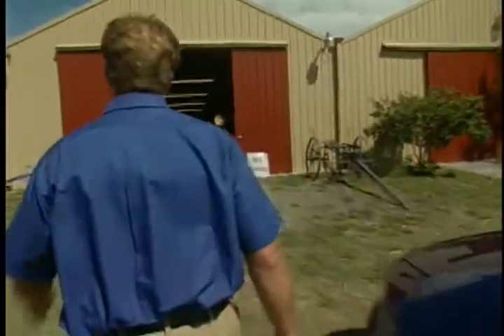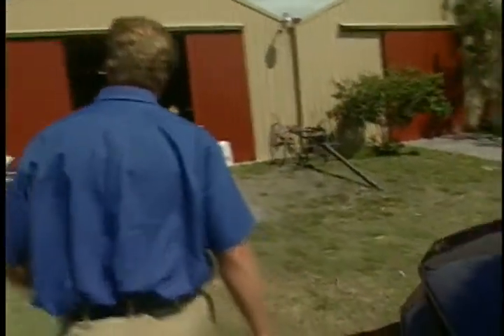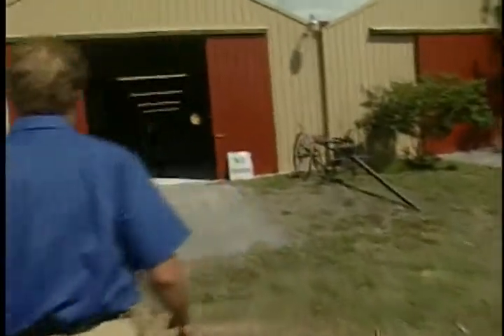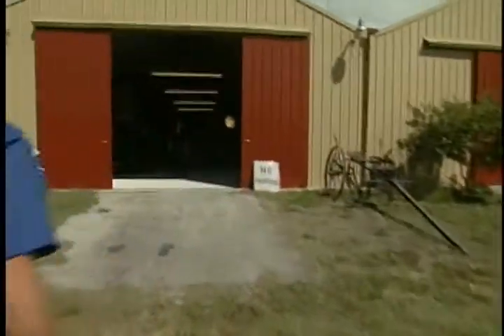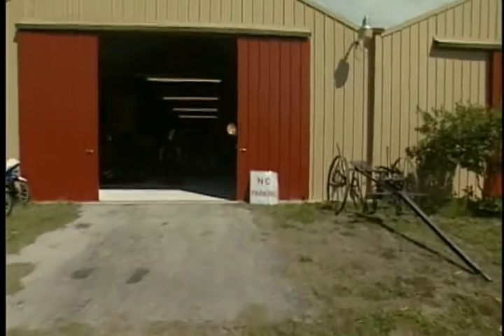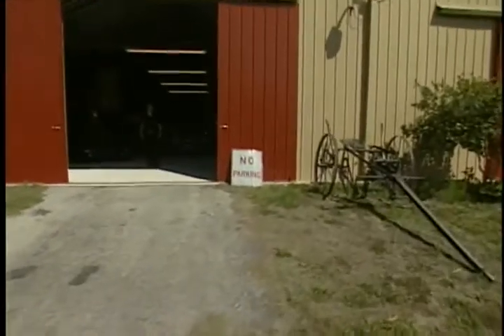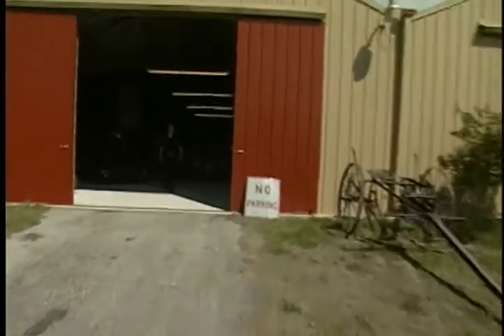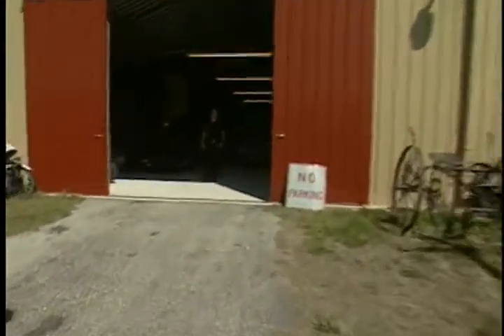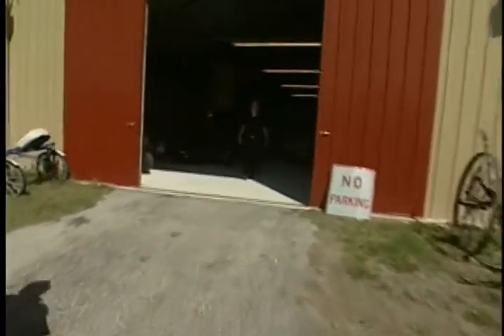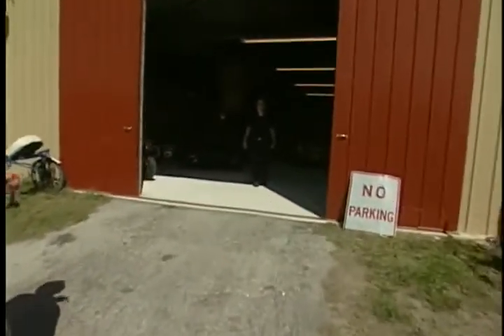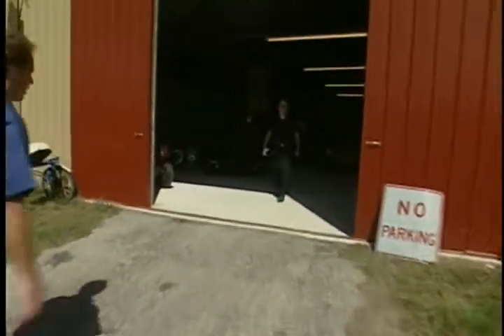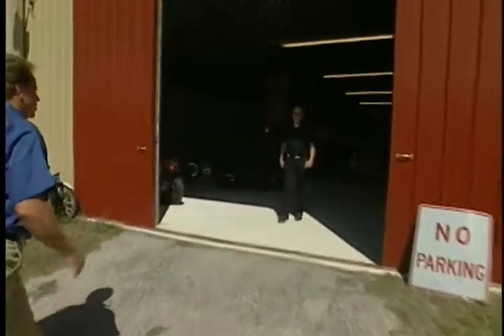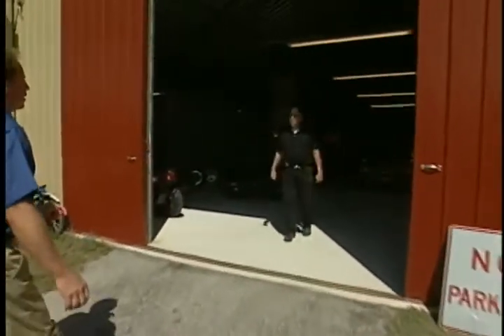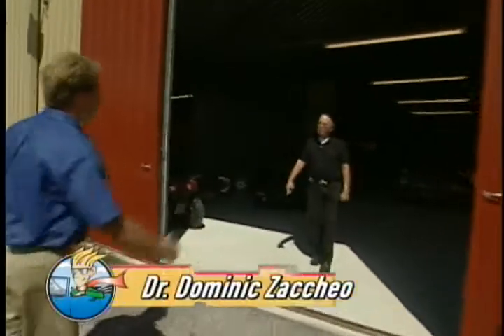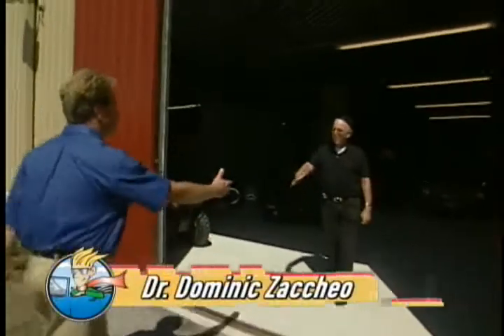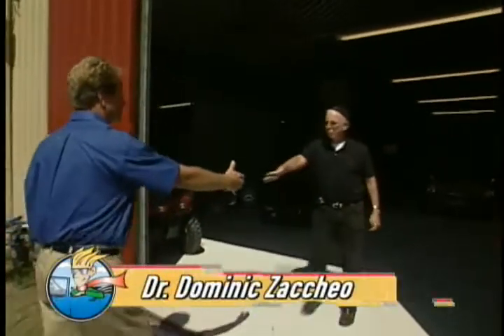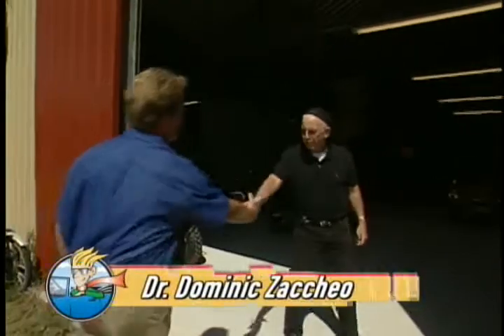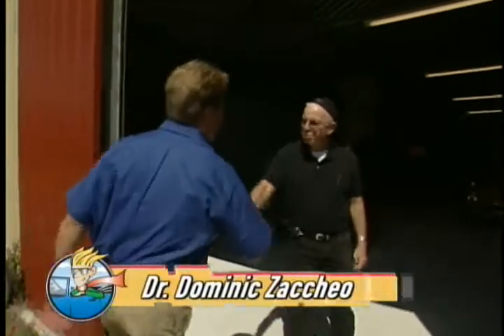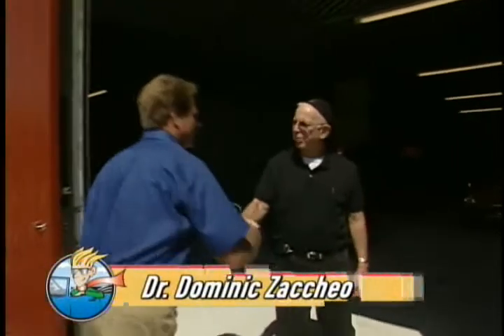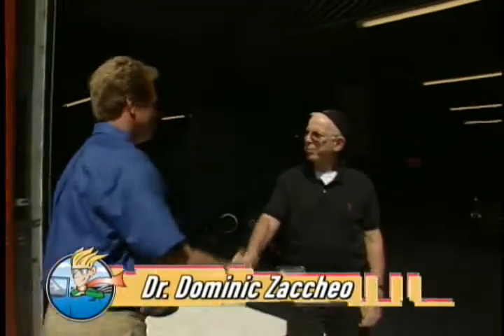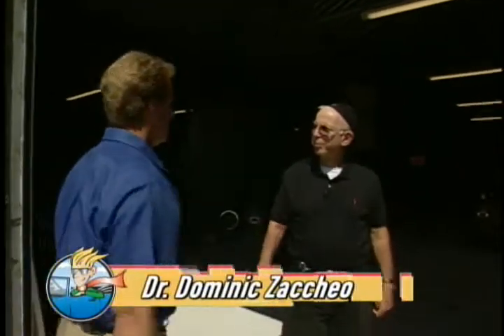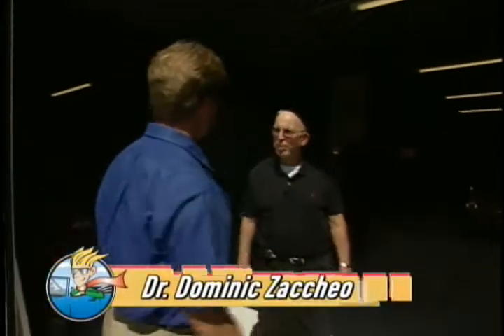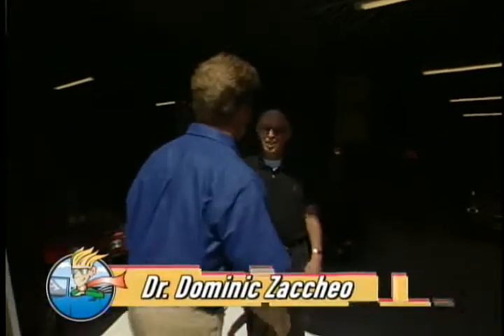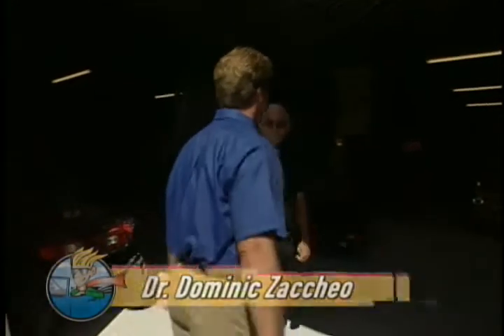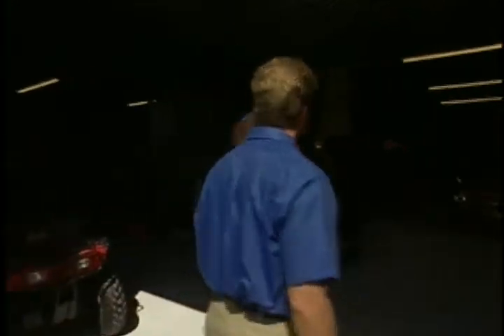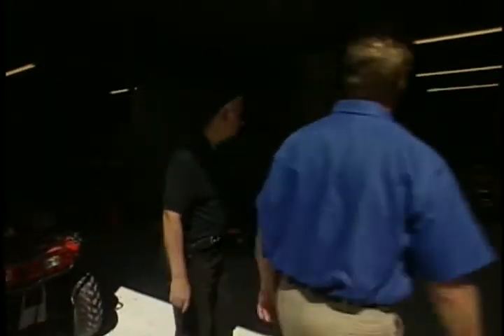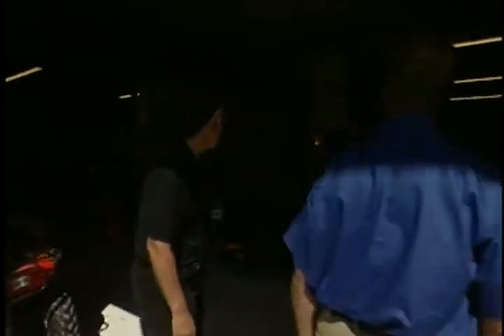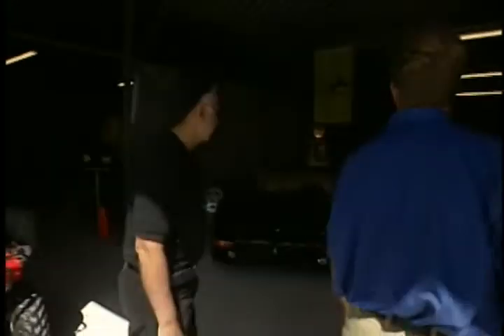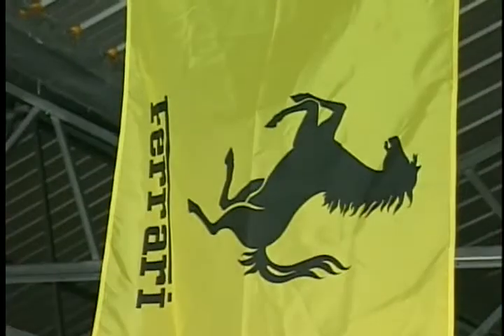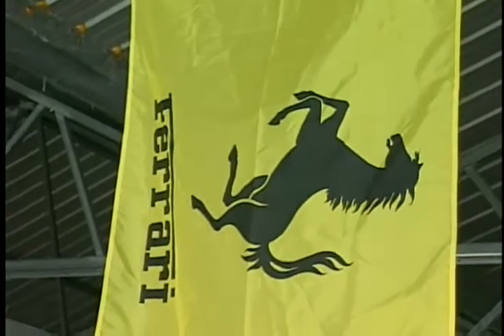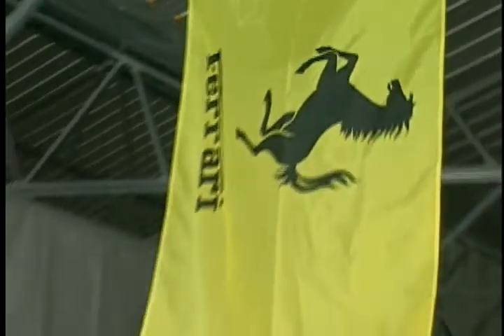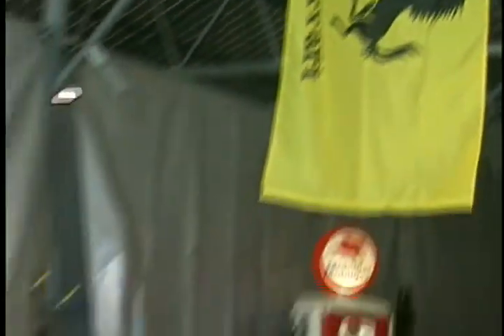Mike introduces himself to Dr. Zacchio, and immediately notices not just one Ferrari, but two — a black one and a red one.